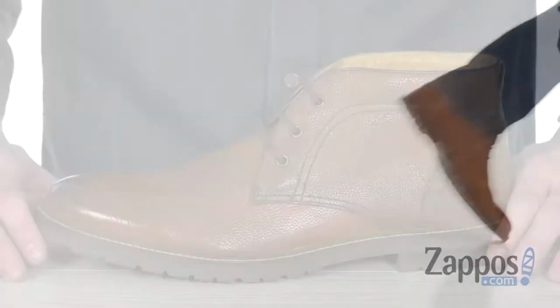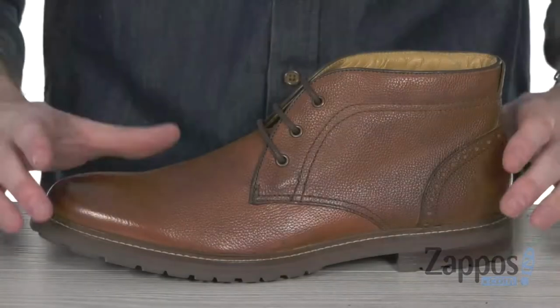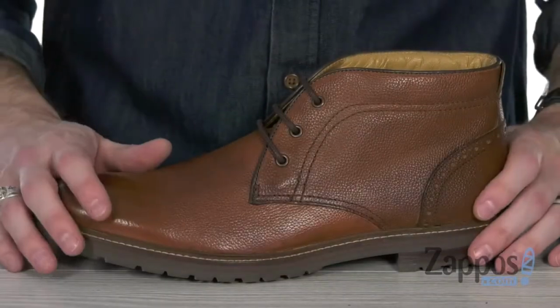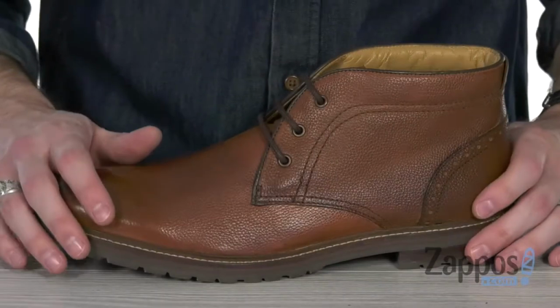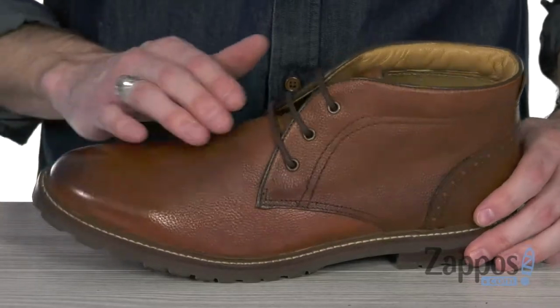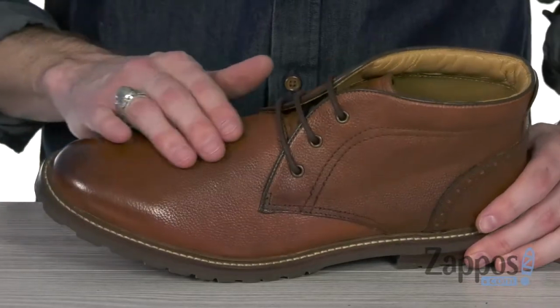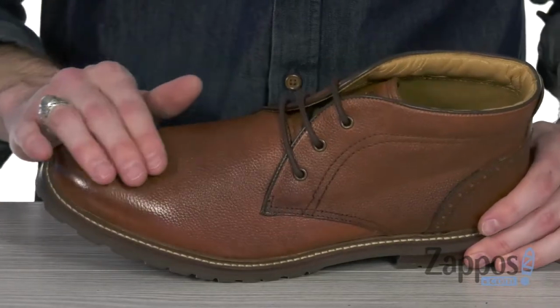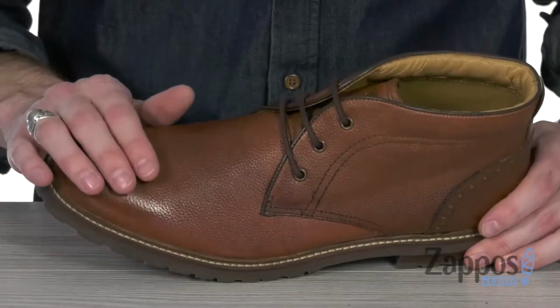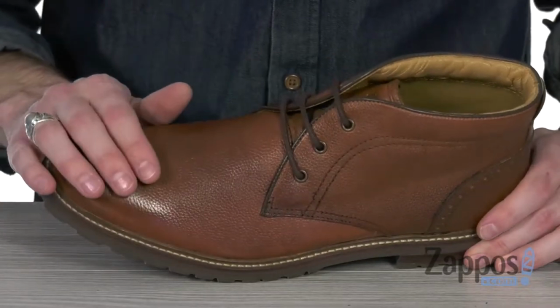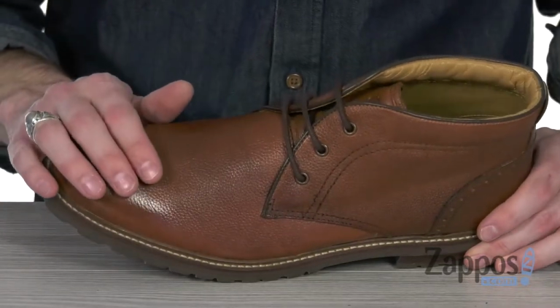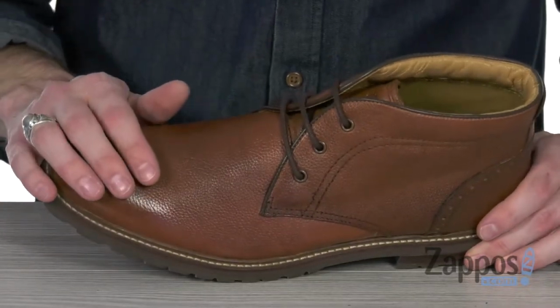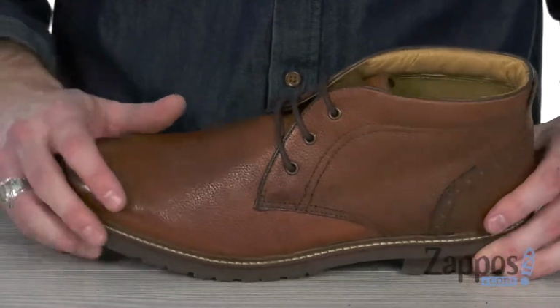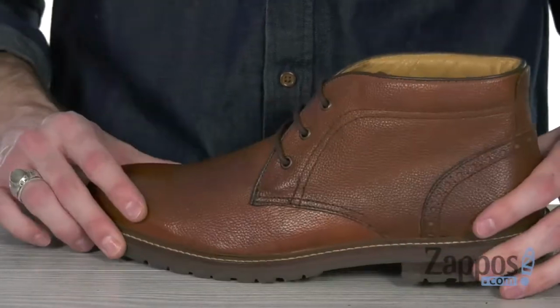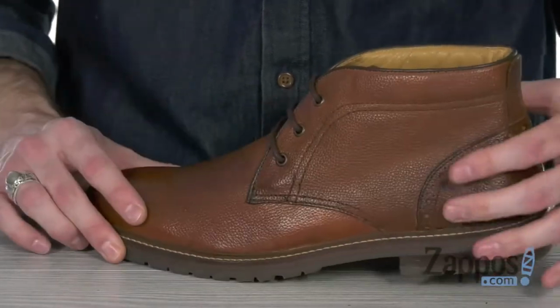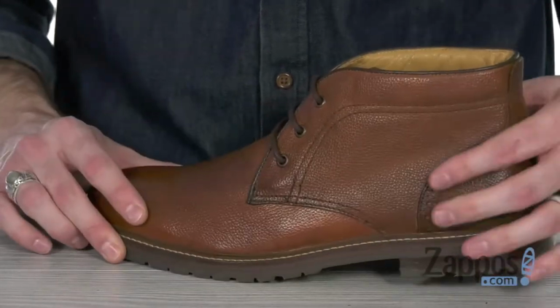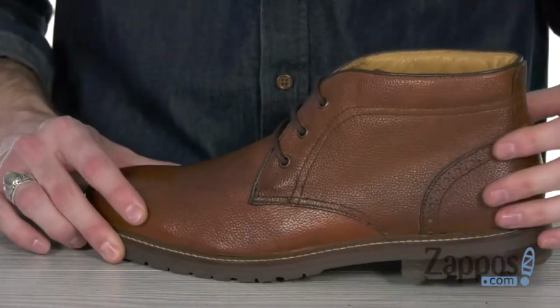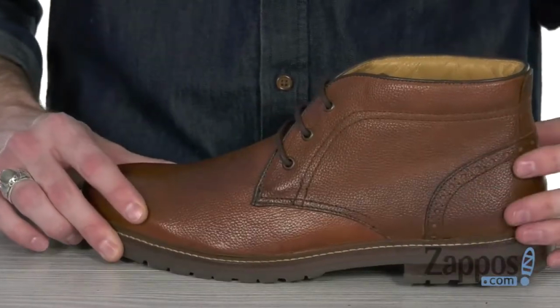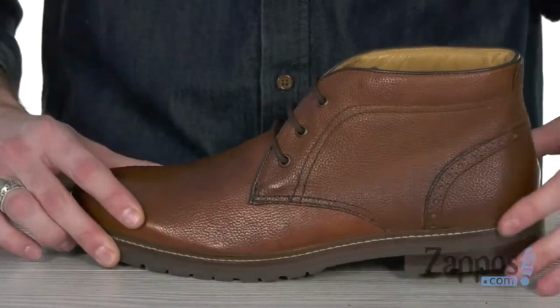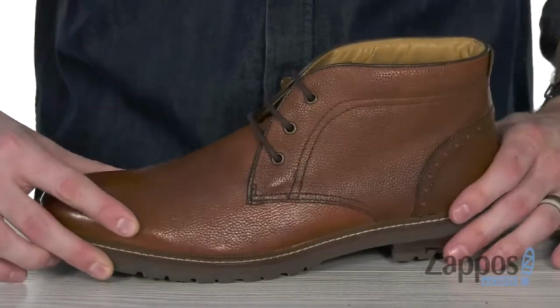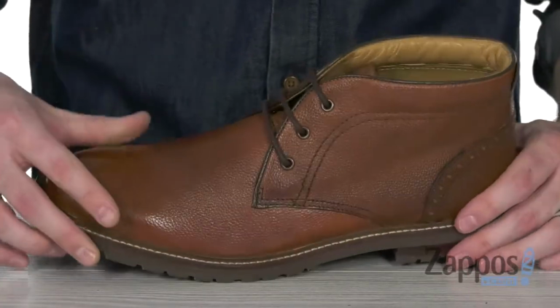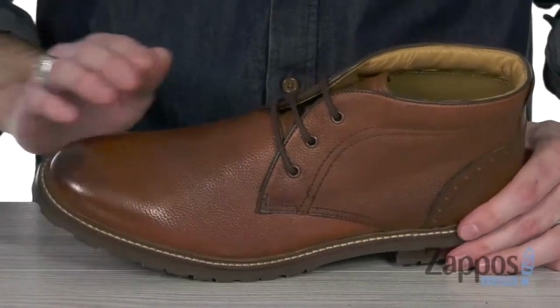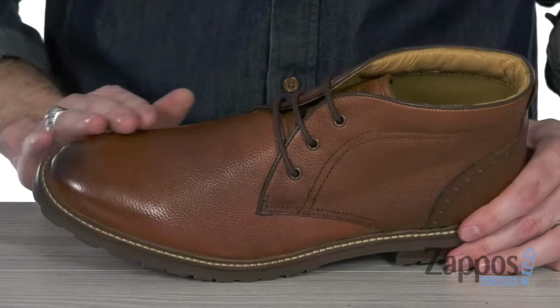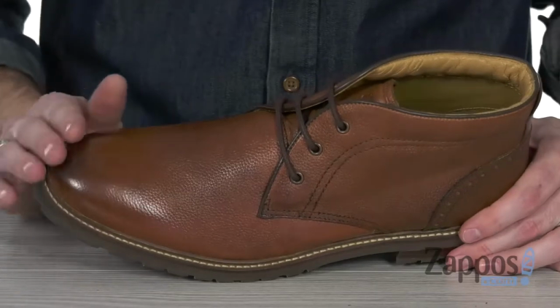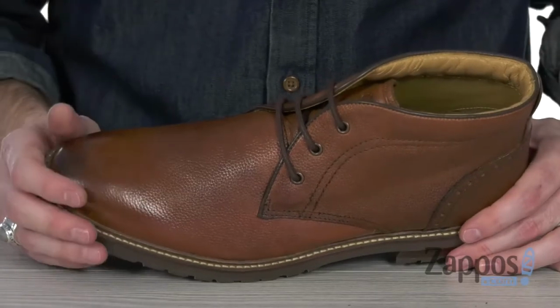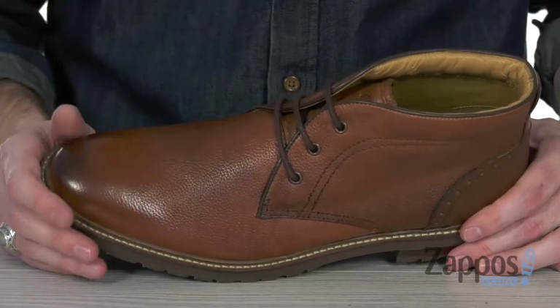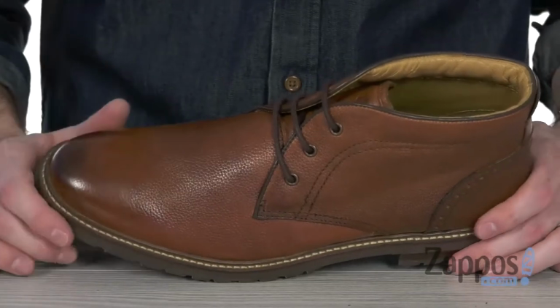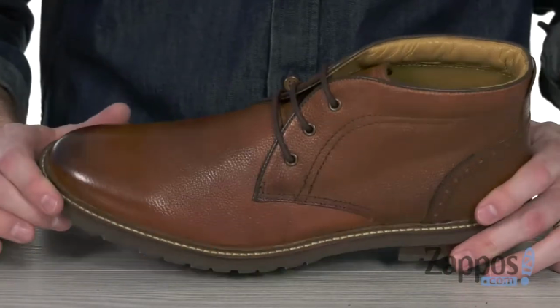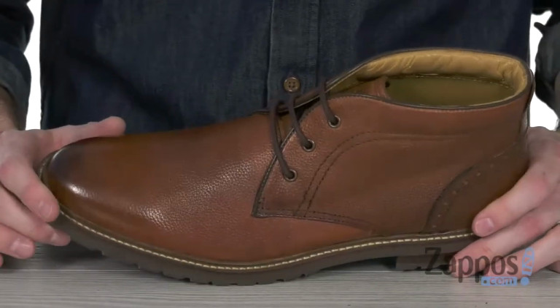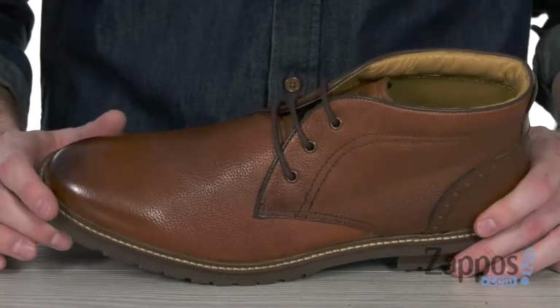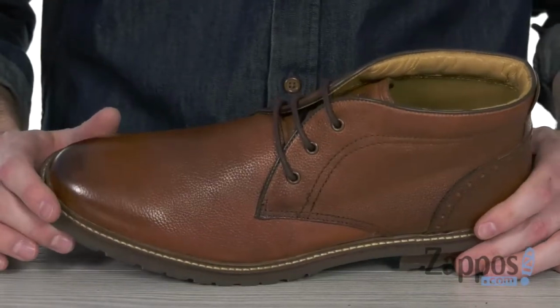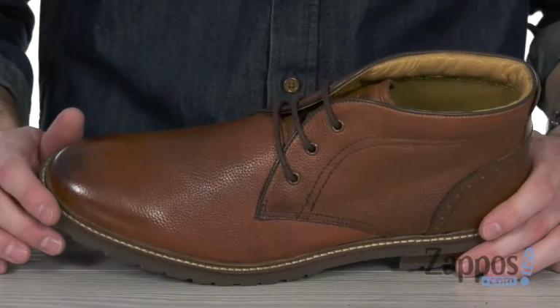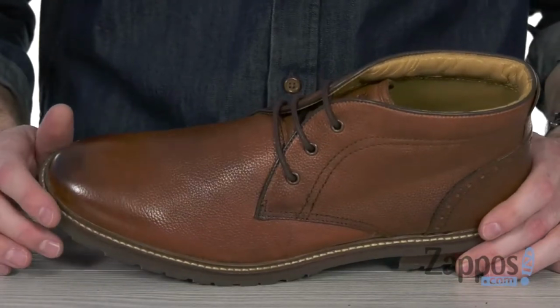This classic Chukka features a full grain leather upper with brogue detailing toward the back portion and a round burnished toe to give it that vintage yet elevated feel.